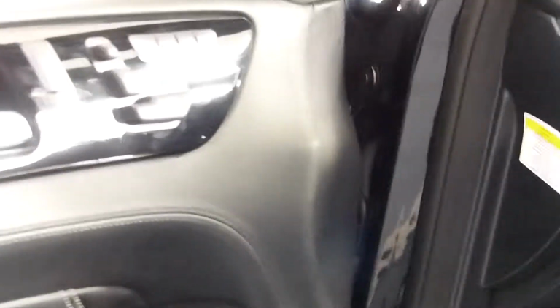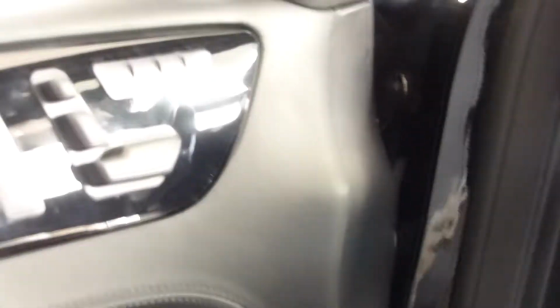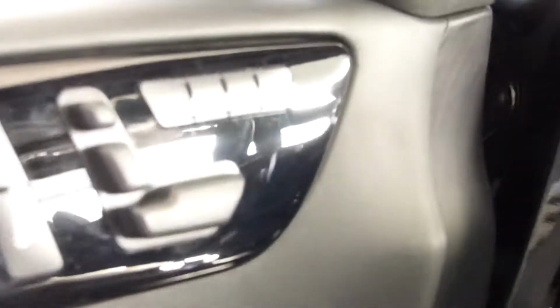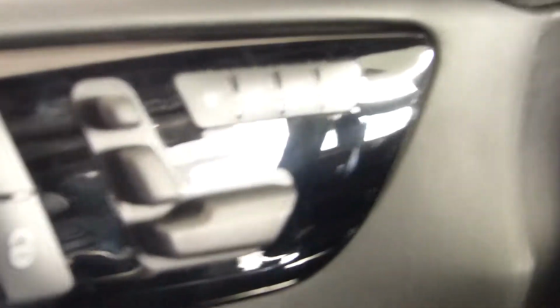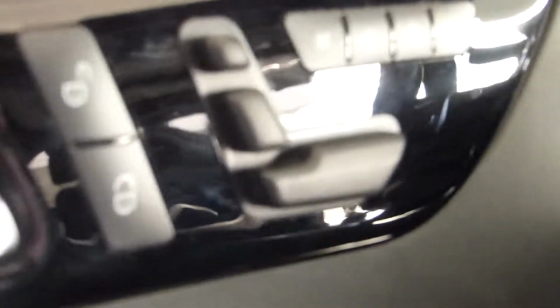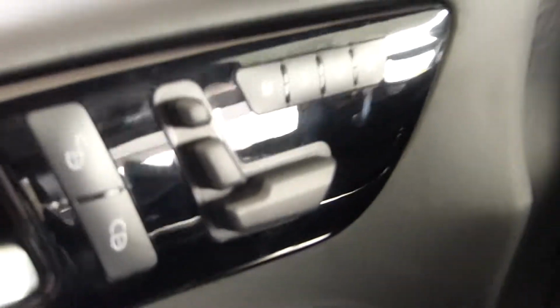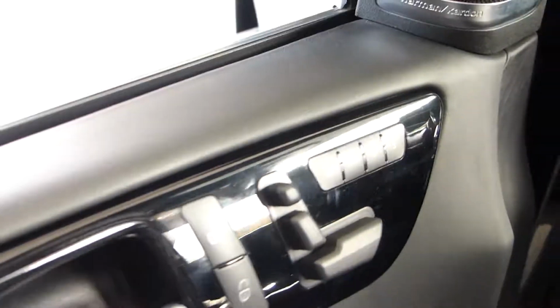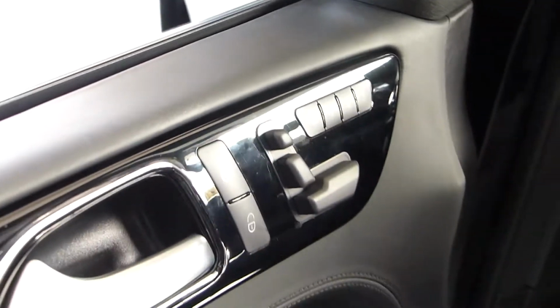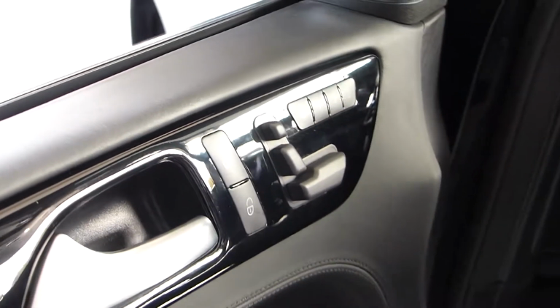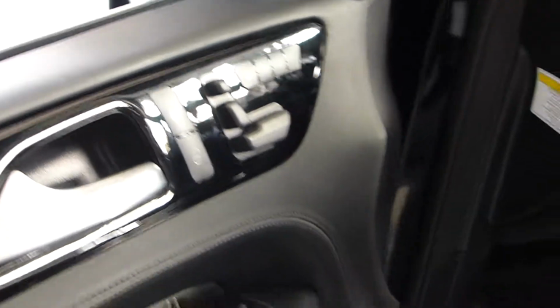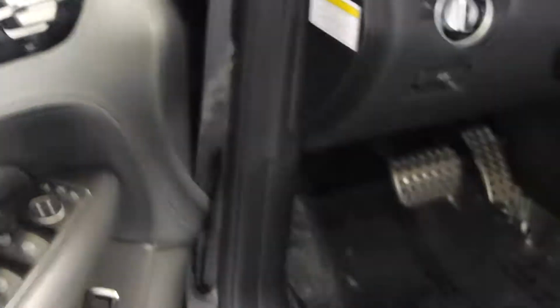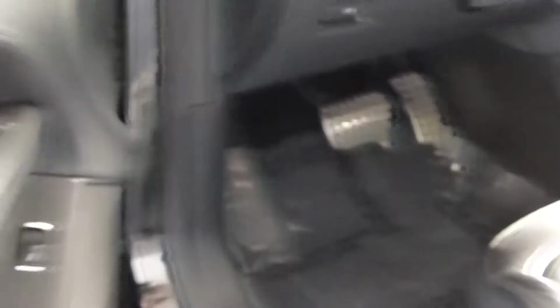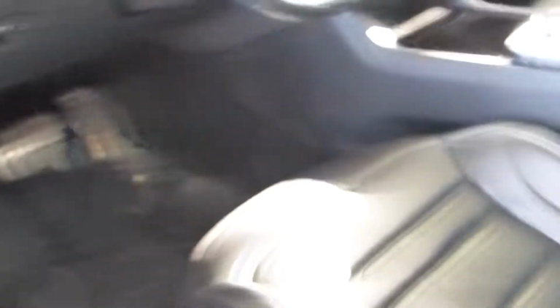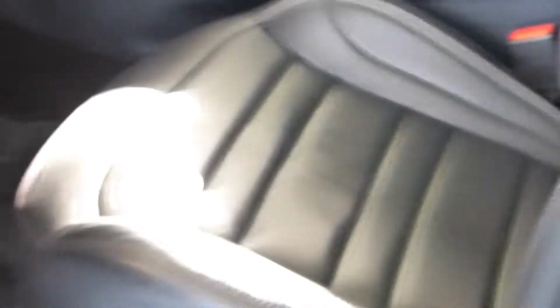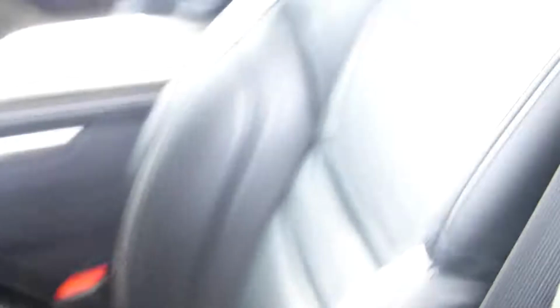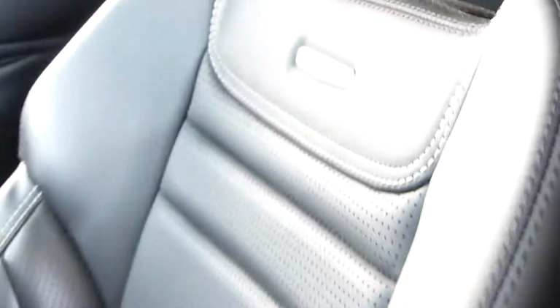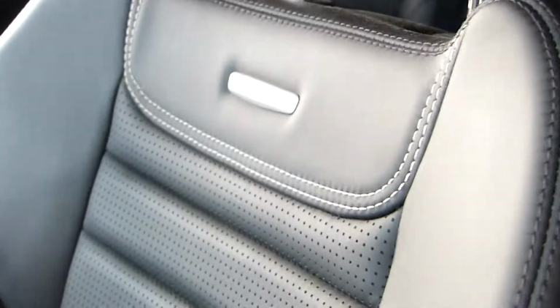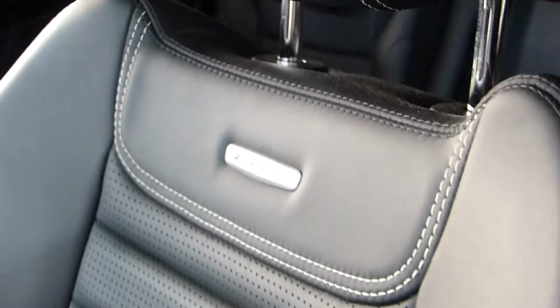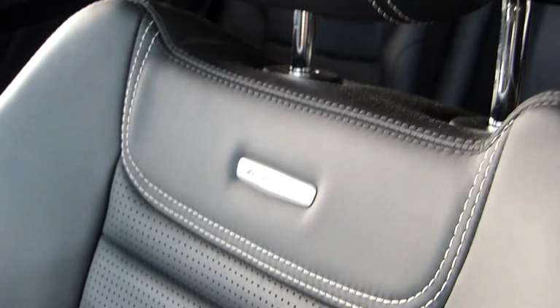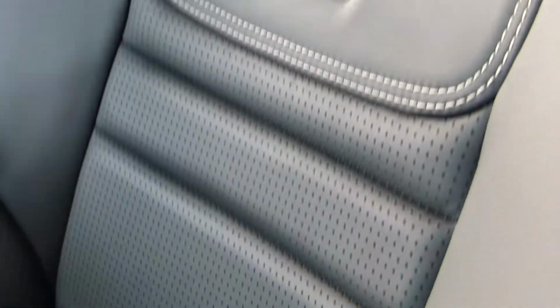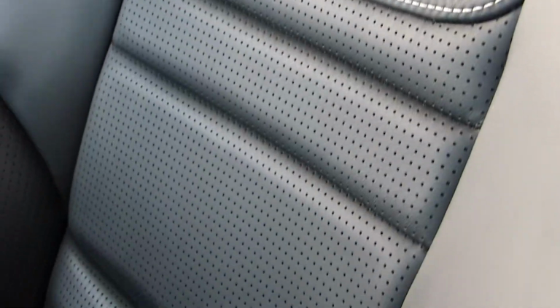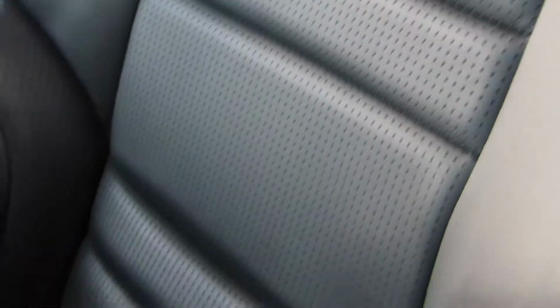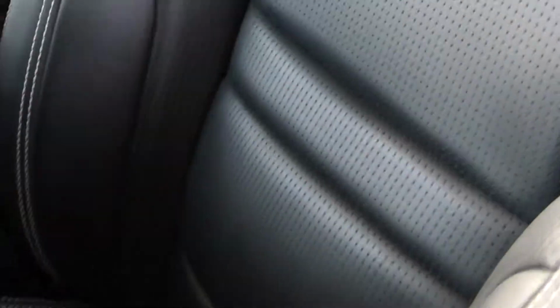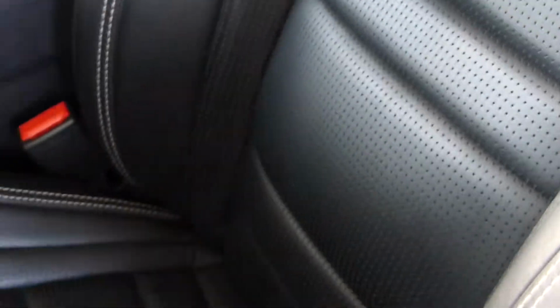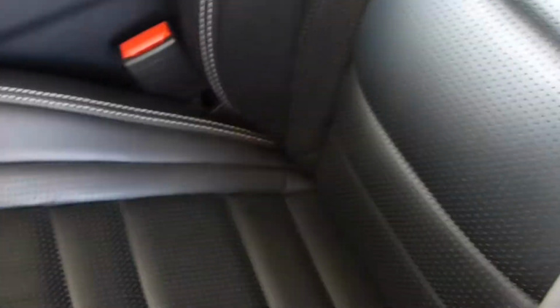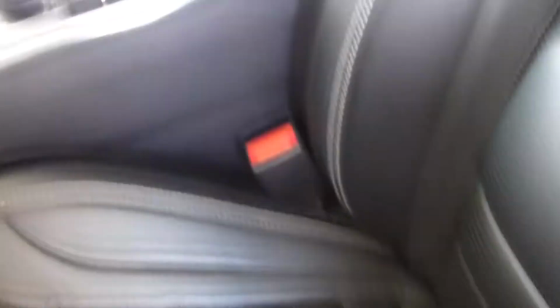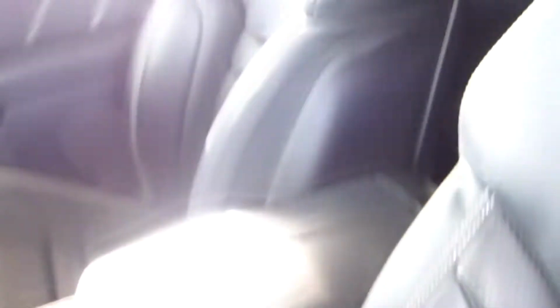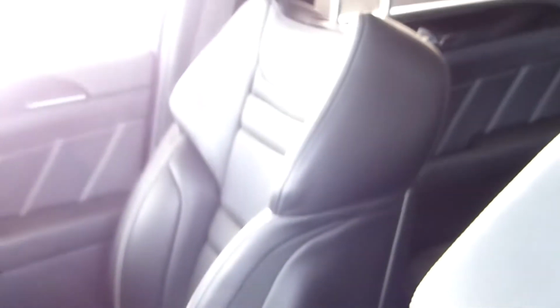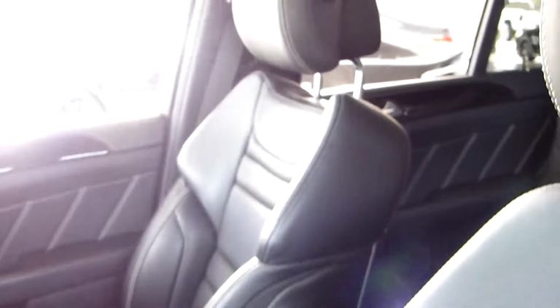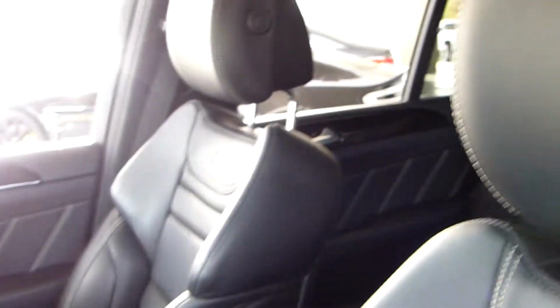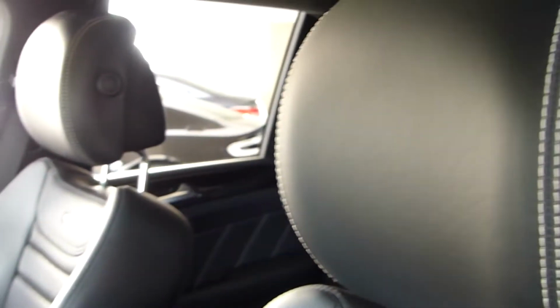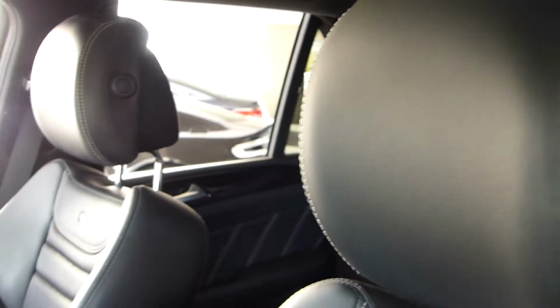You have Harman Kardon premium sound and memory seating. You also have these AMG seats — they're badged and they're stitched, heated and ventilated, and they just look really great.